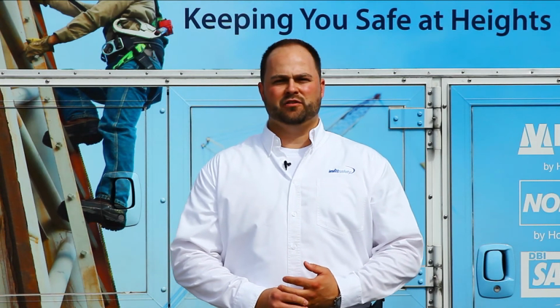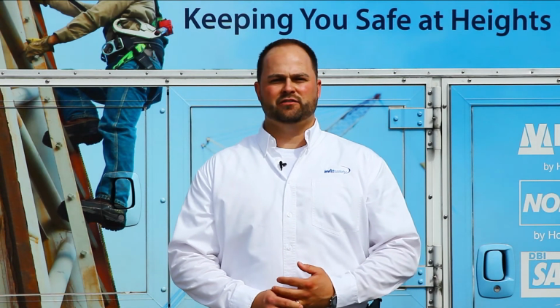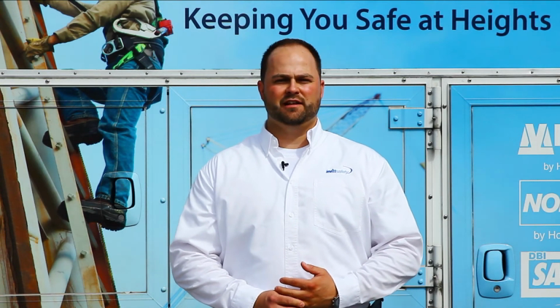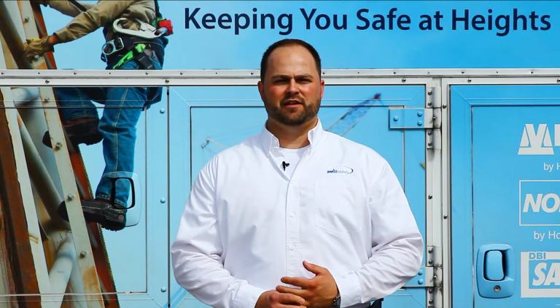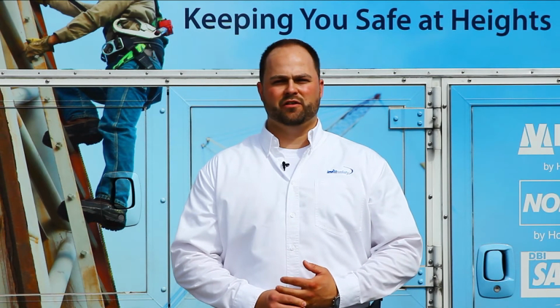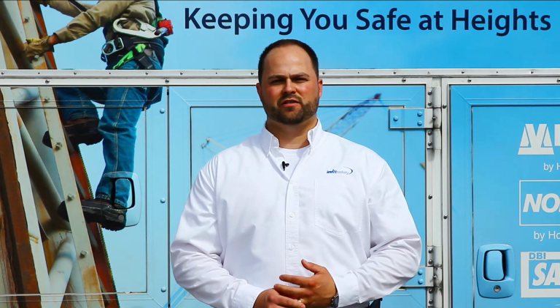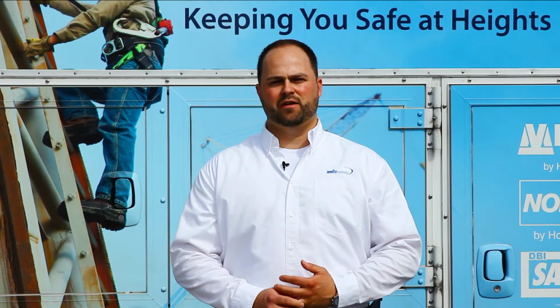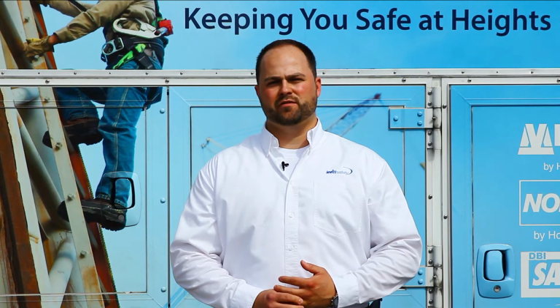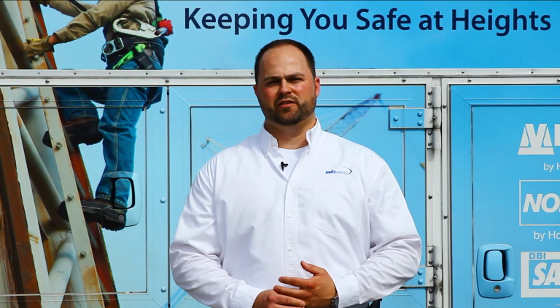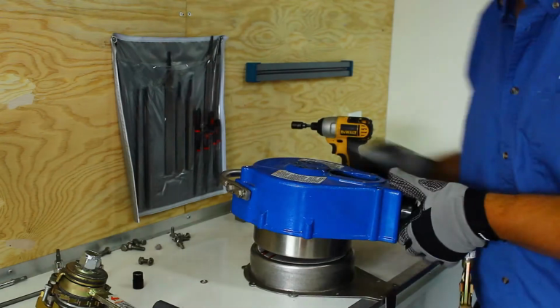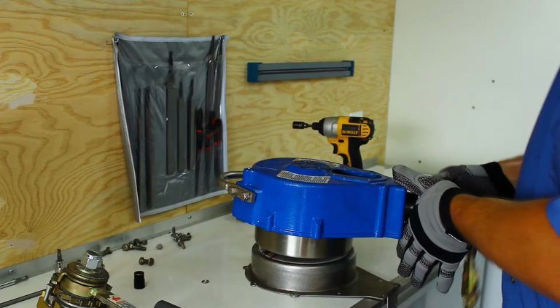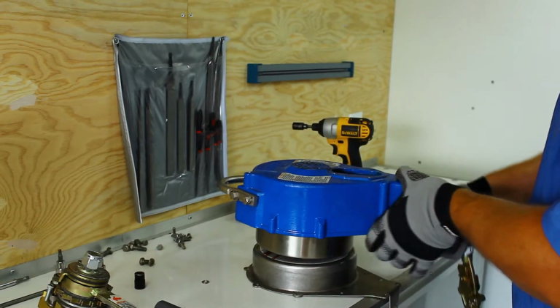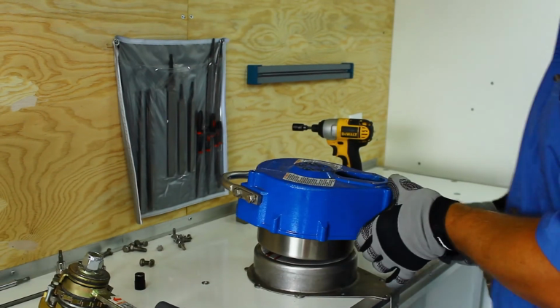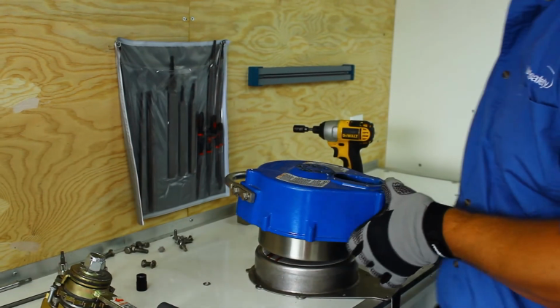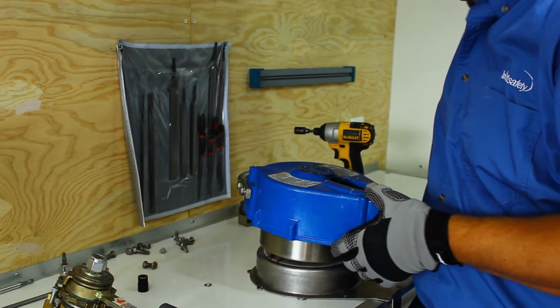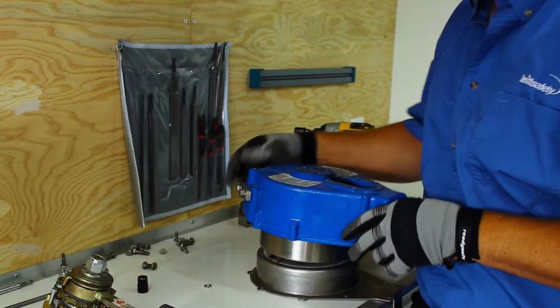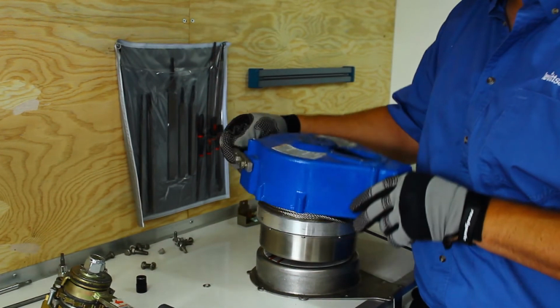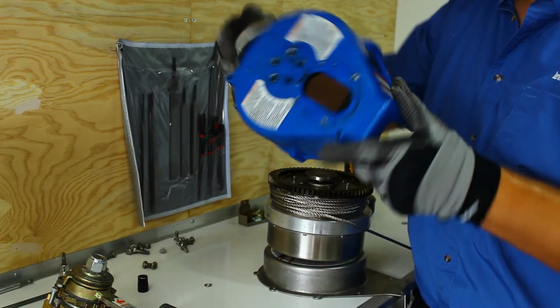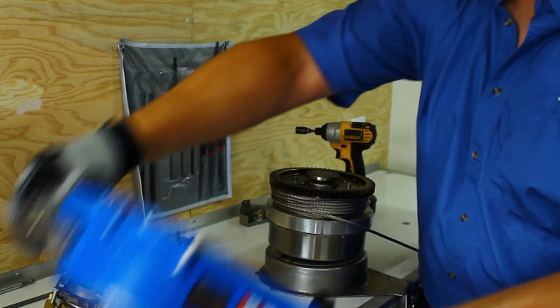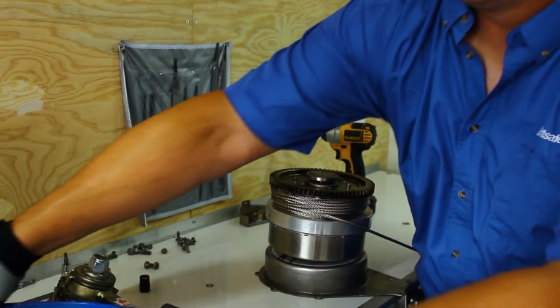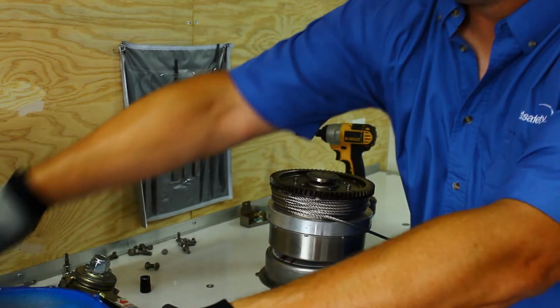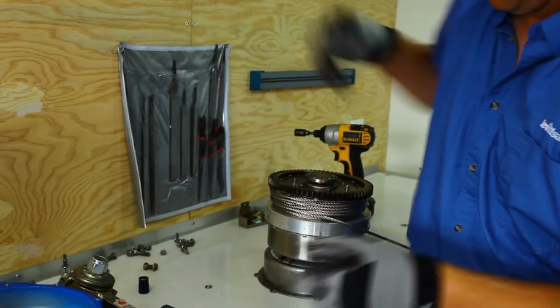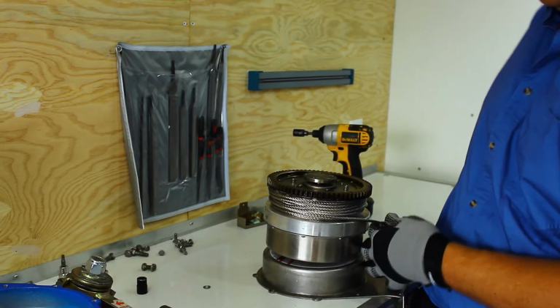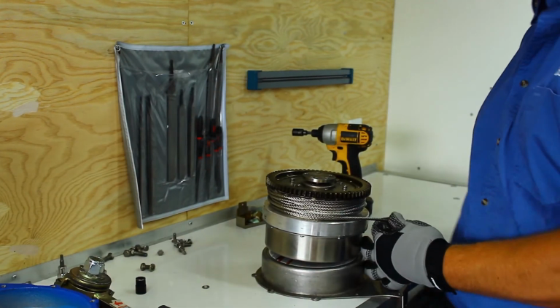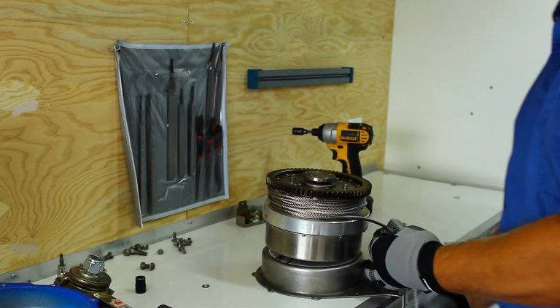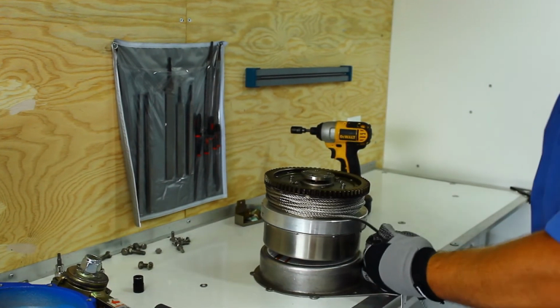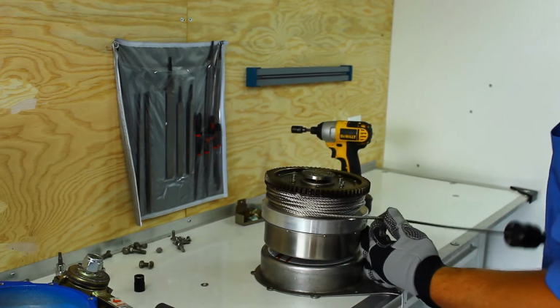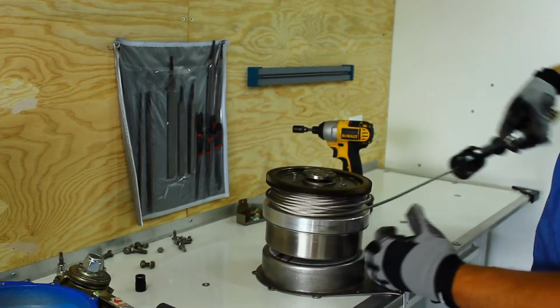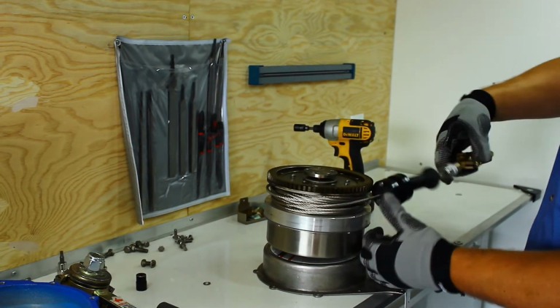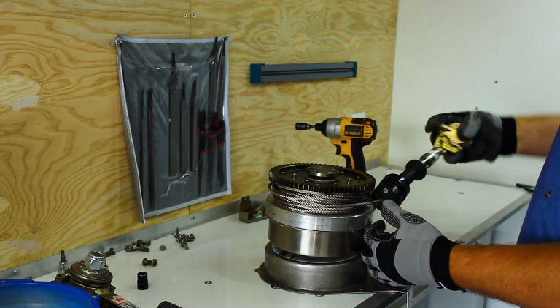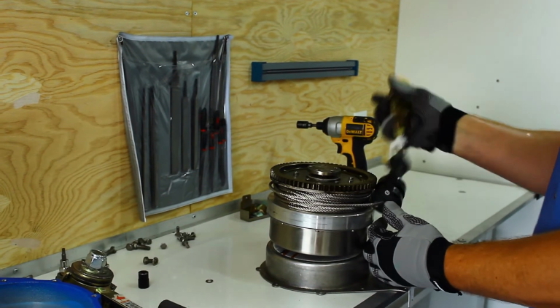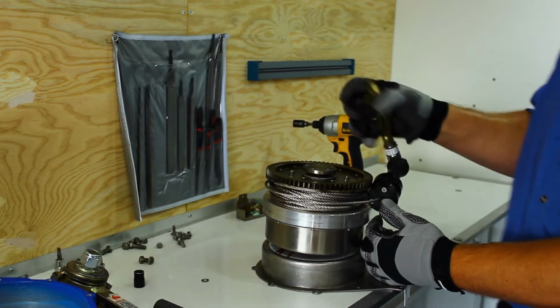certification and testing of your hard goods at the convenience of your facility. This equipment includes your Type 1, 2, and 3 SRLs, working winches, davit arms, tripods, and horizontal and vertical lifelines.